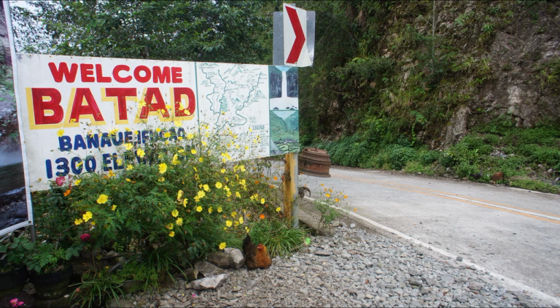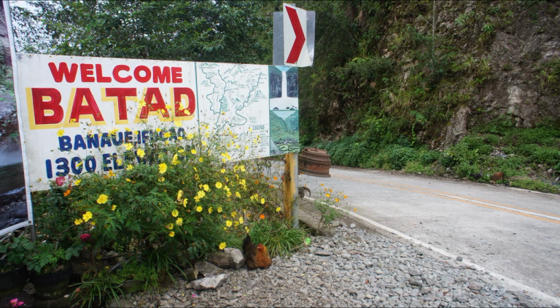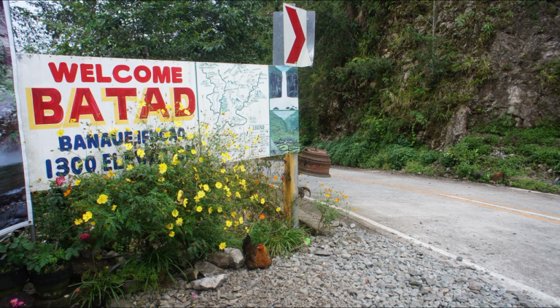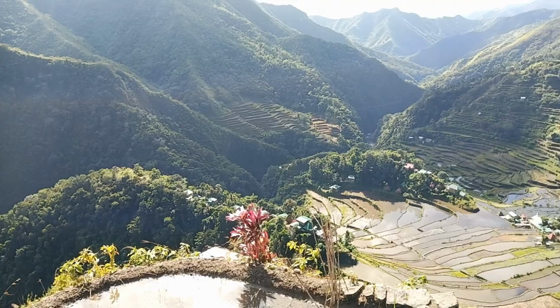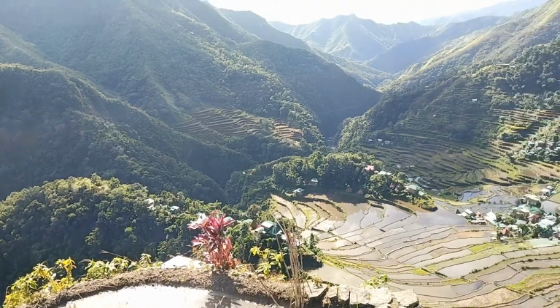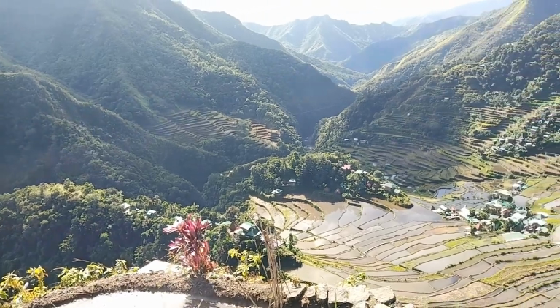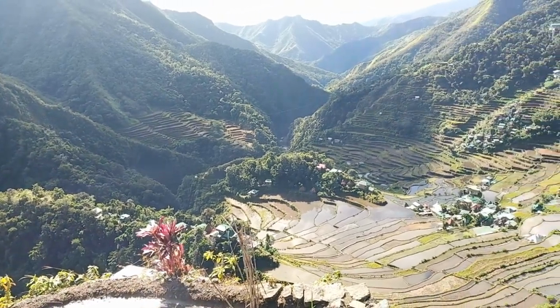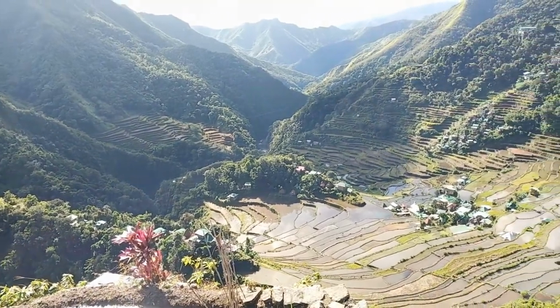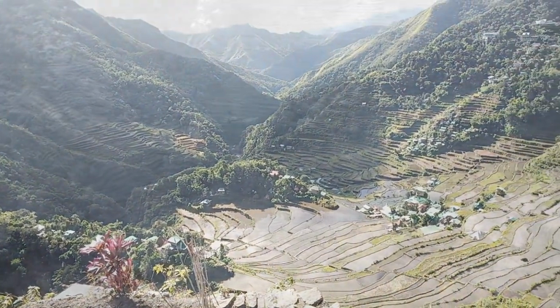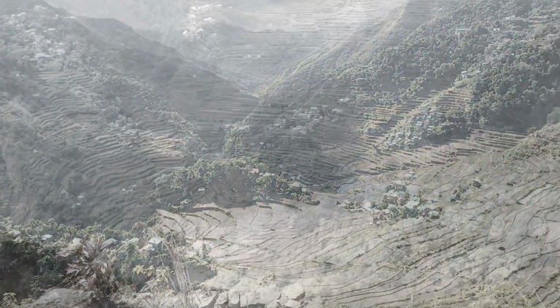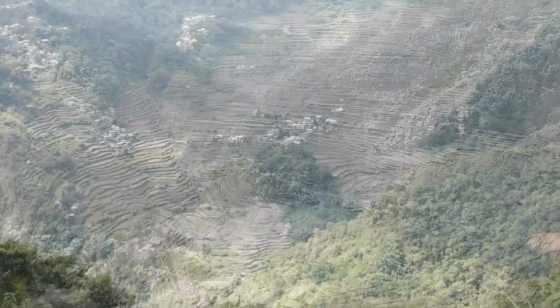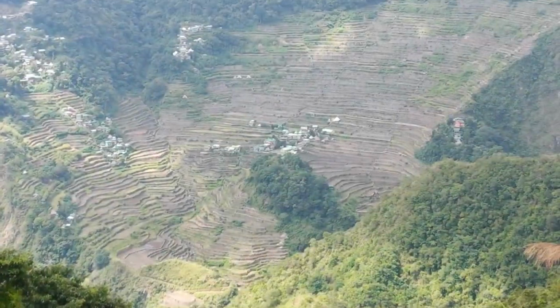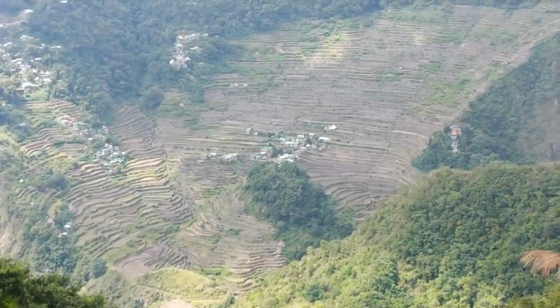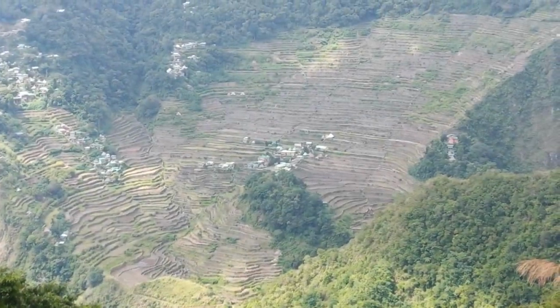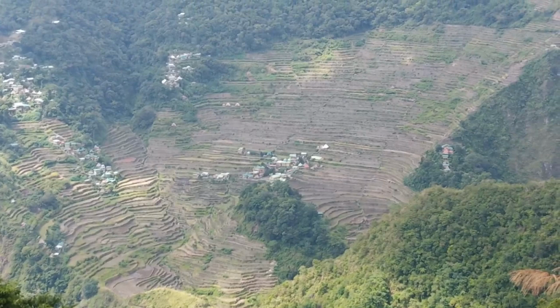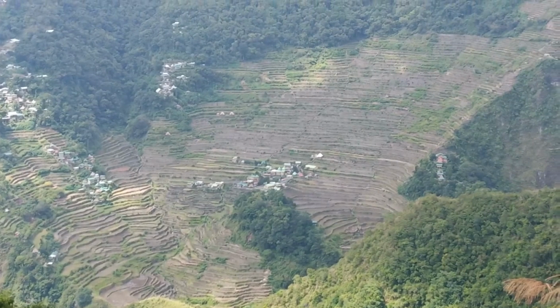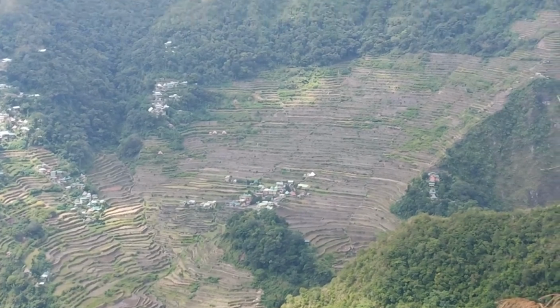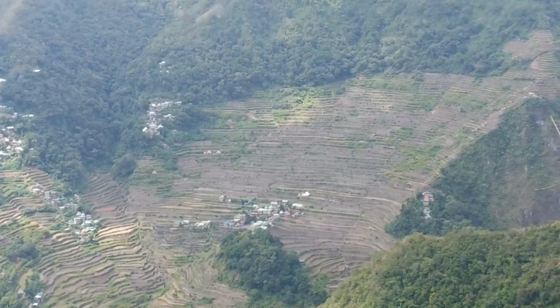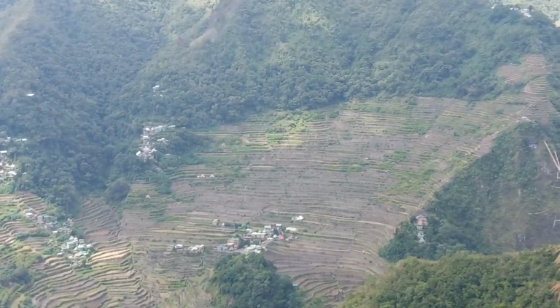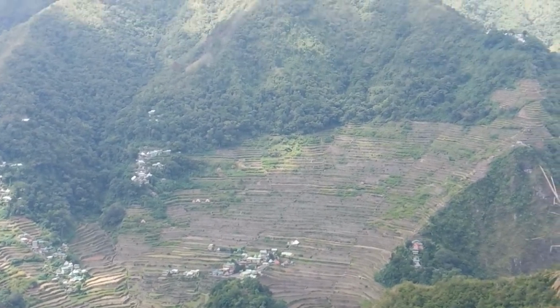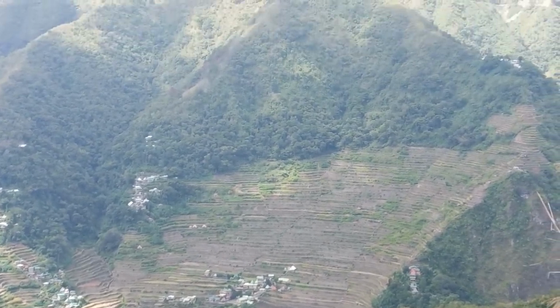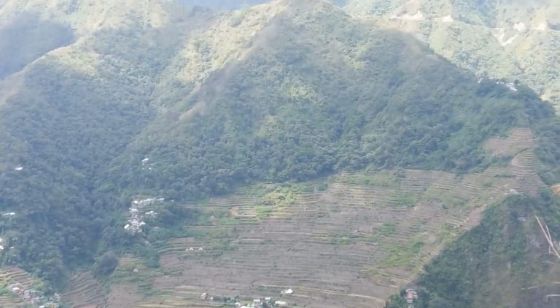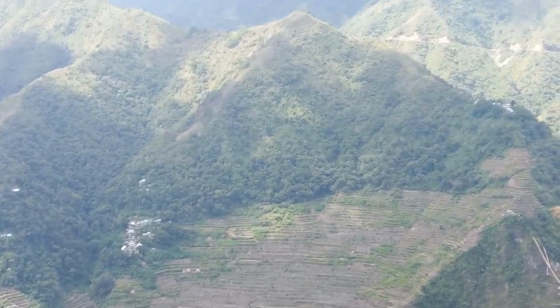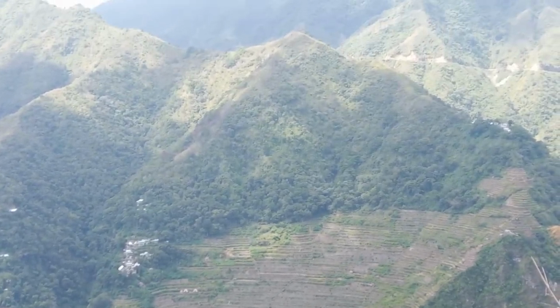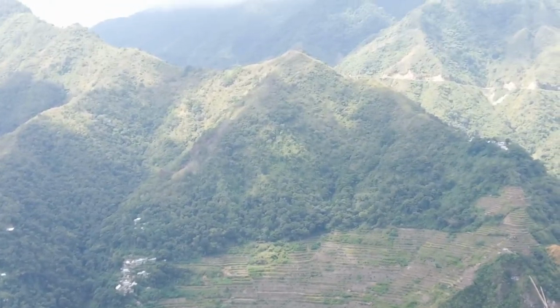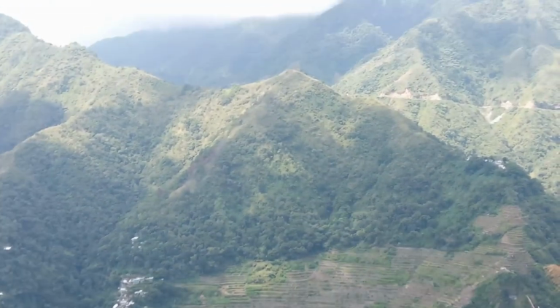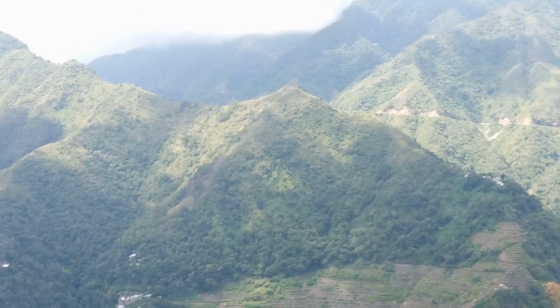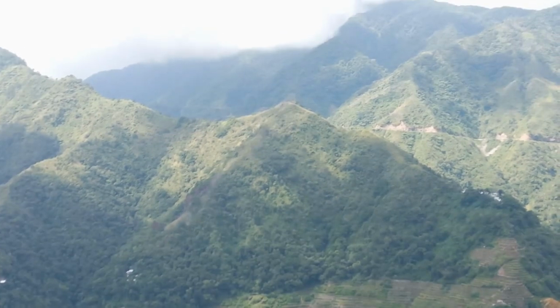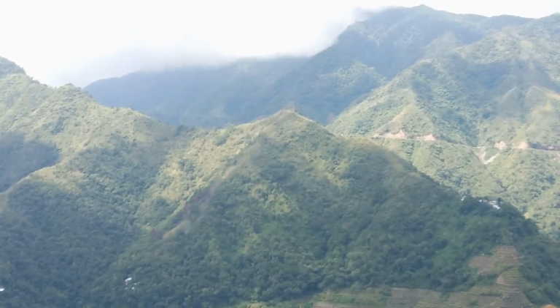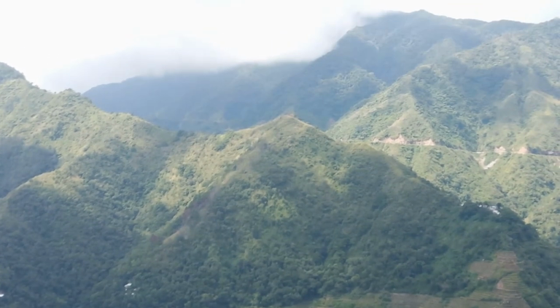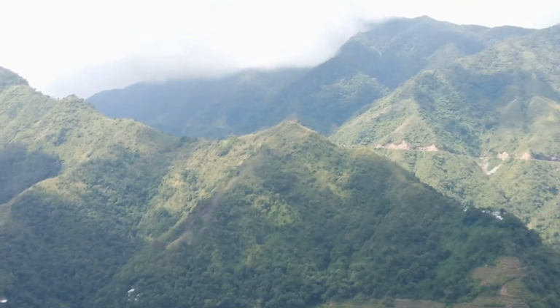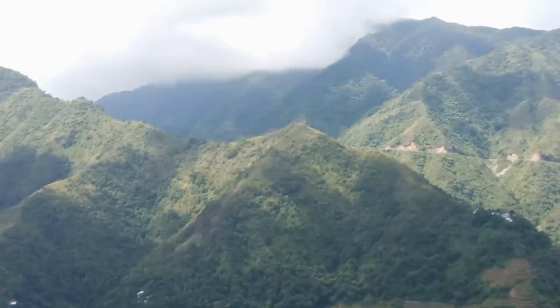Welcome to Batad, home to the UNESCO World Heritage Rice Terraces. From the village, you can always get a good view of the rice terraces. But if you would like to see this amphitheater view and the full picture of Batad, then you can trek to Awa View Deck.